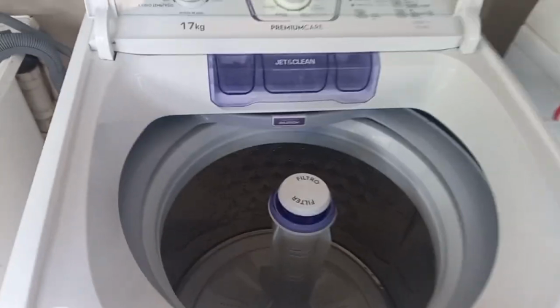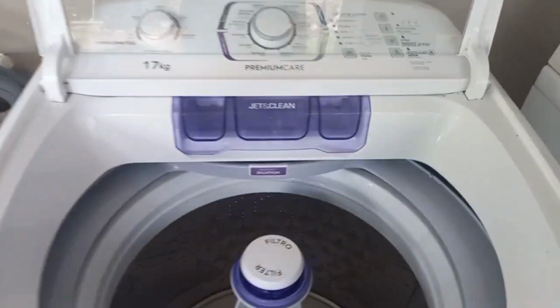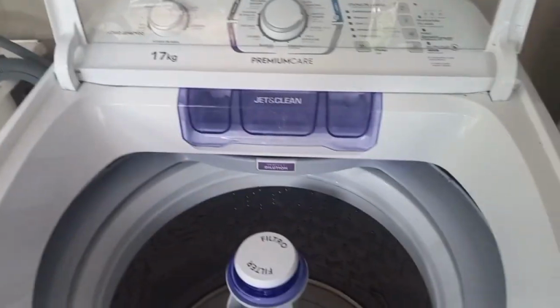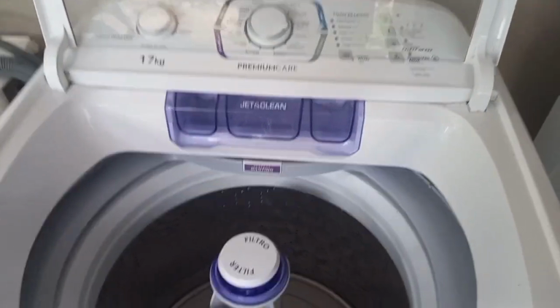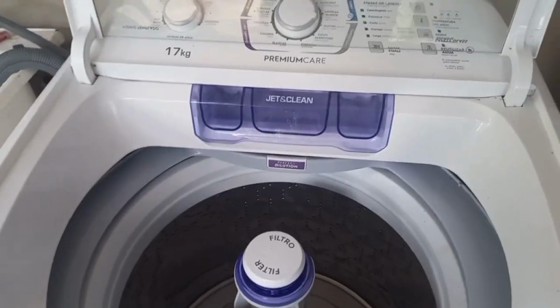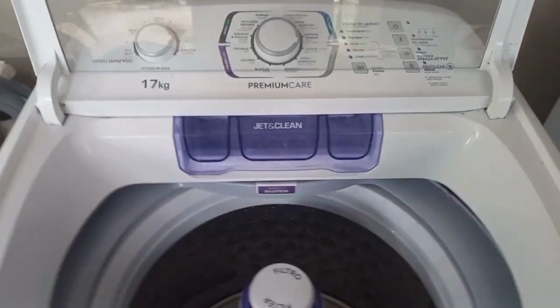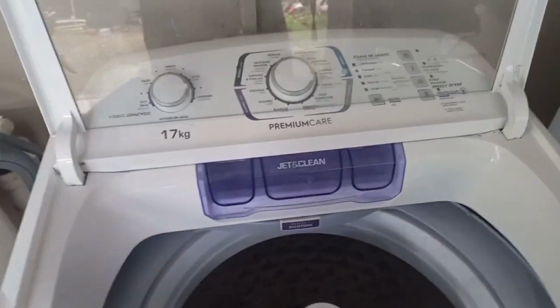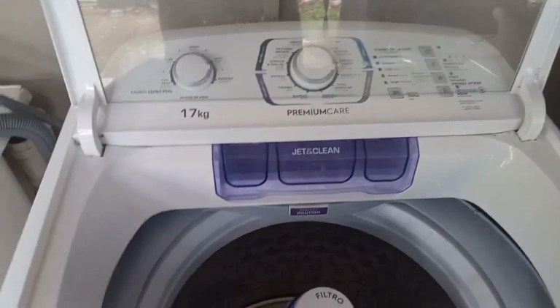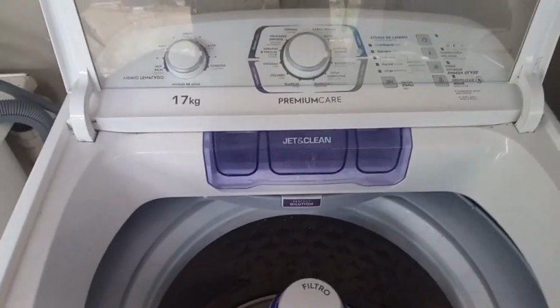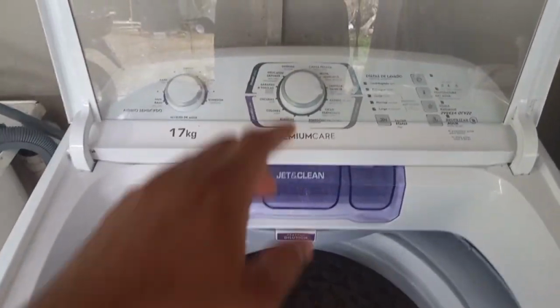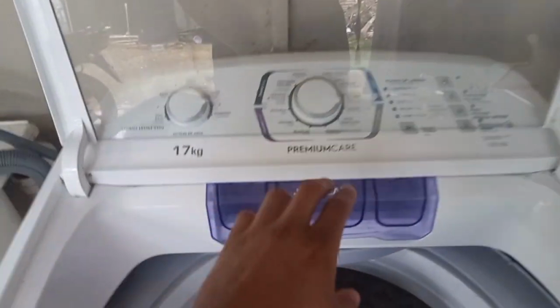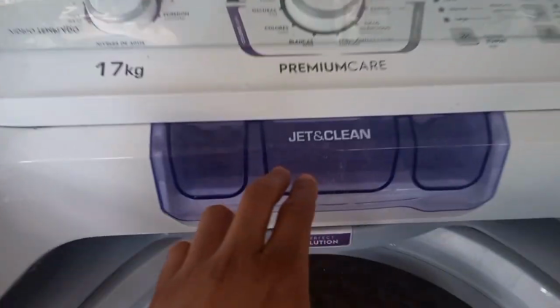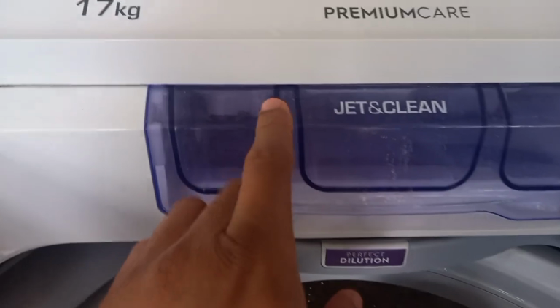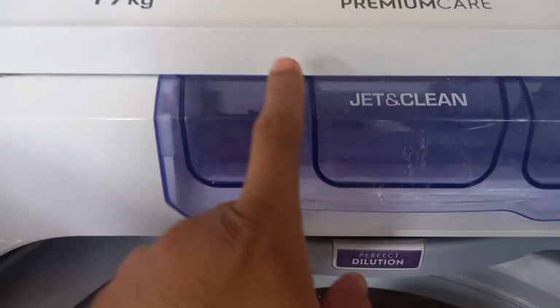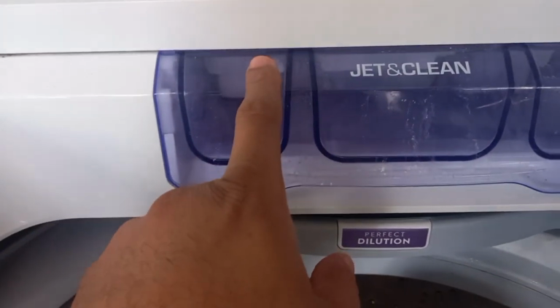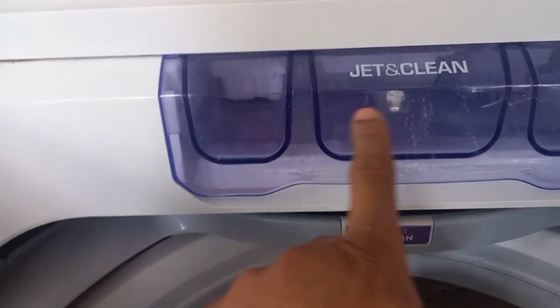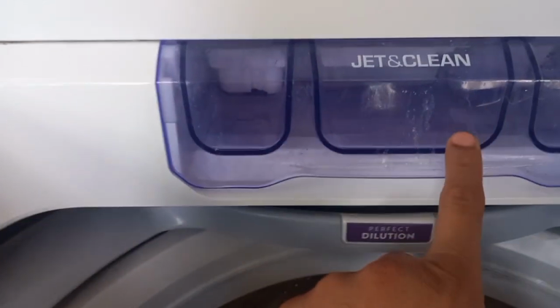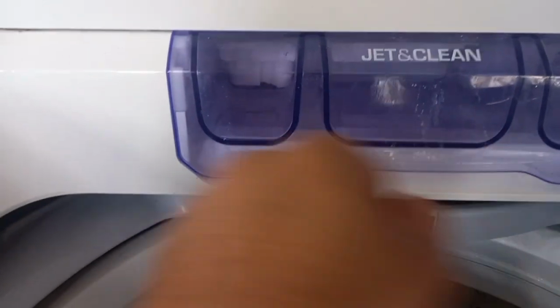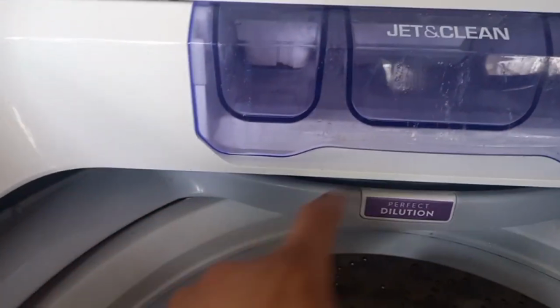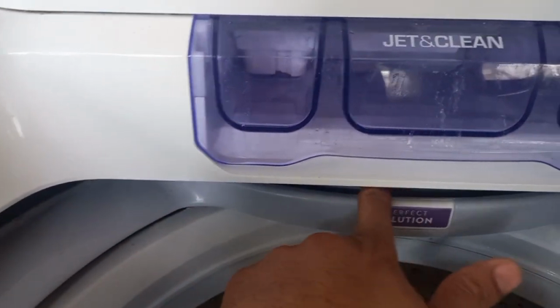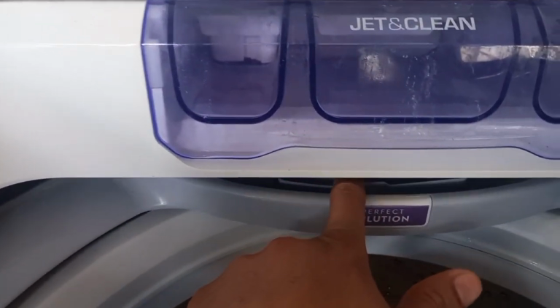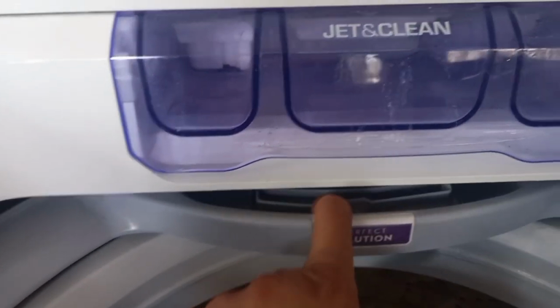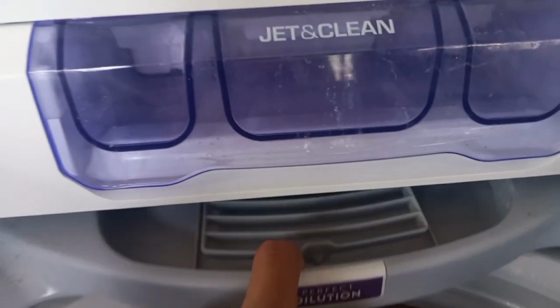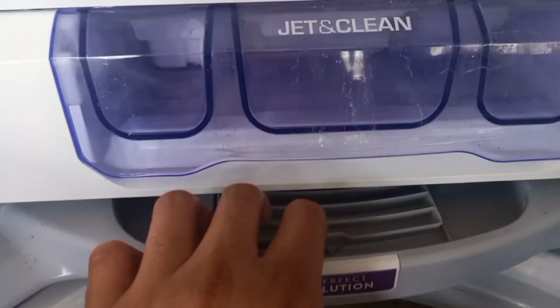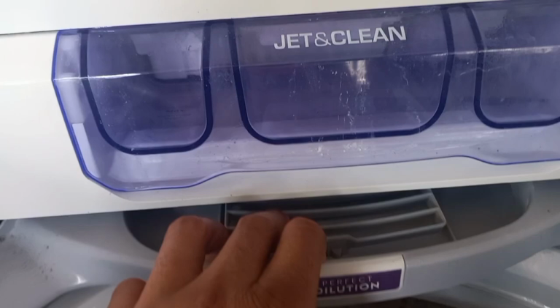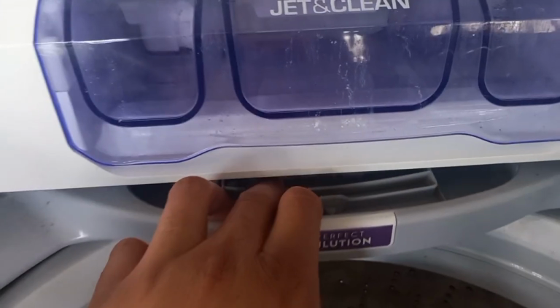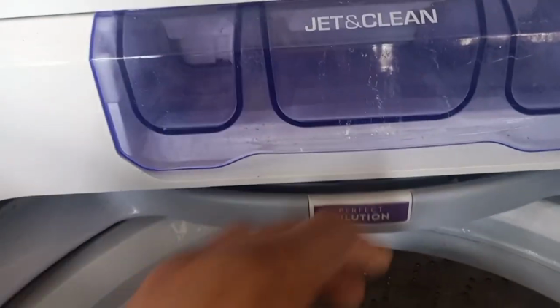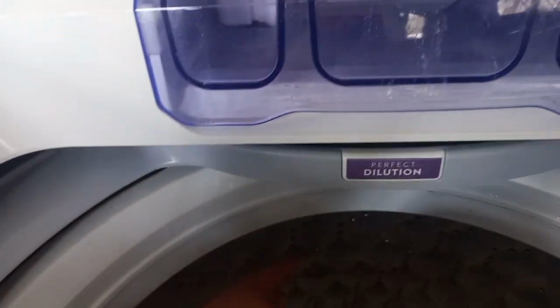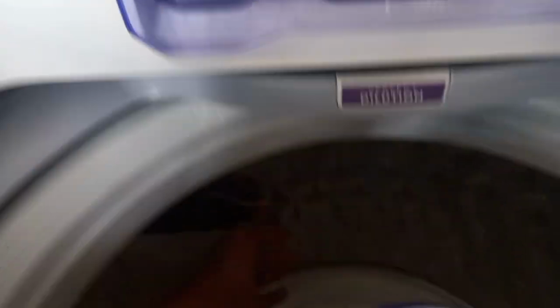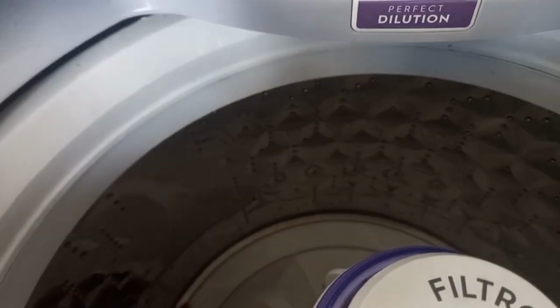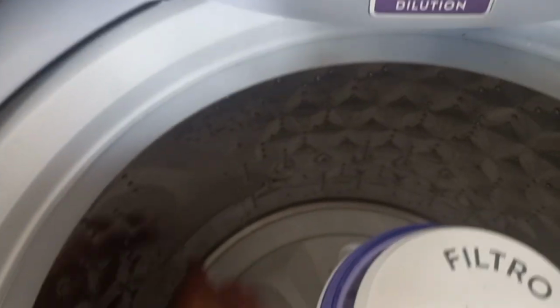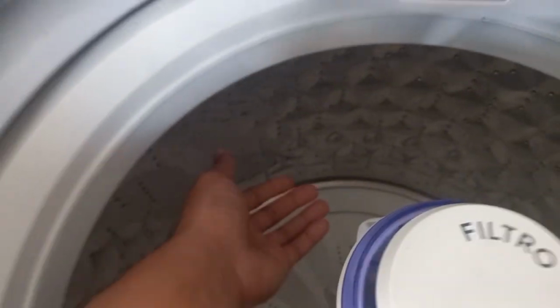One thing I forgot to mention about this machine — one of the features I like is the water actually dispenses in here, then falls down on top of this, and then actually falls from the bottom of the machine.